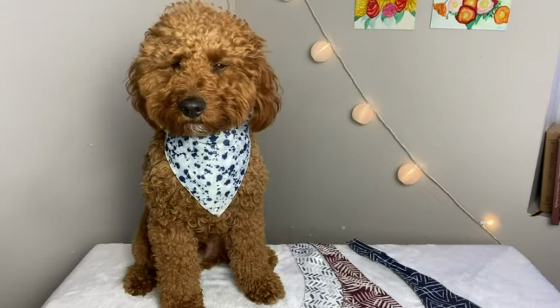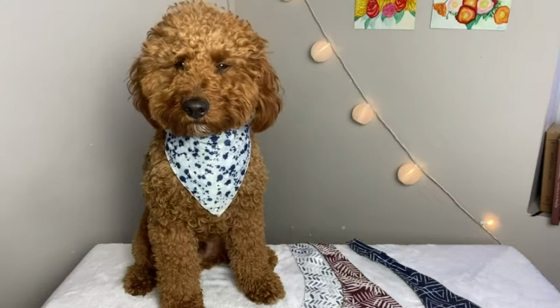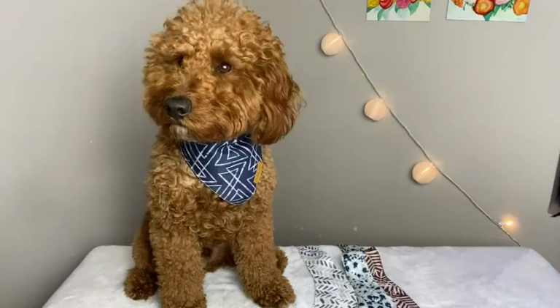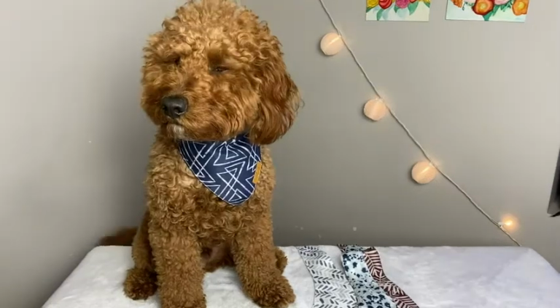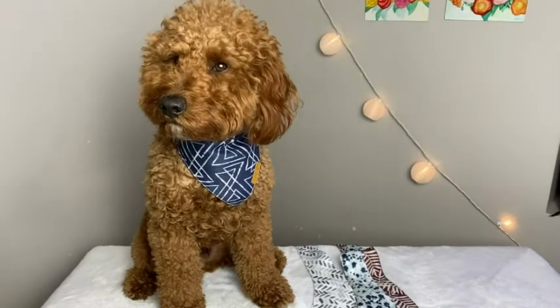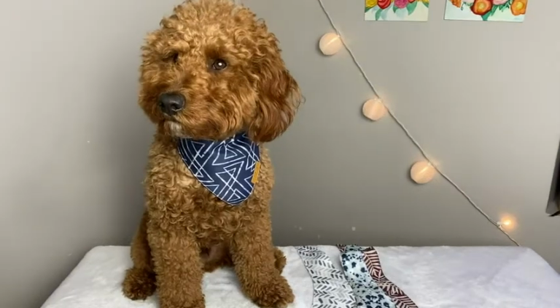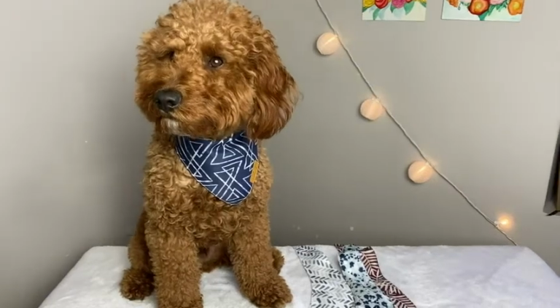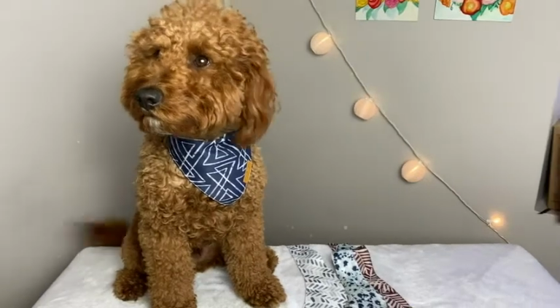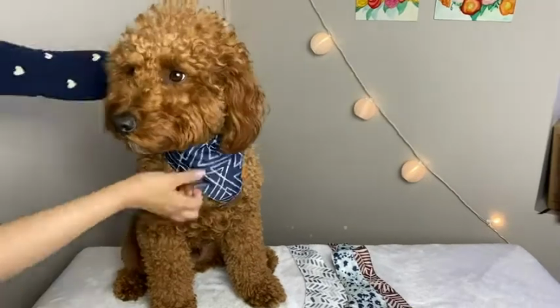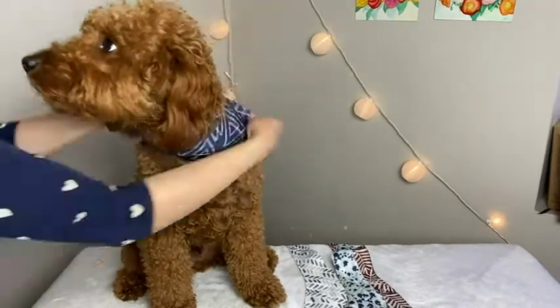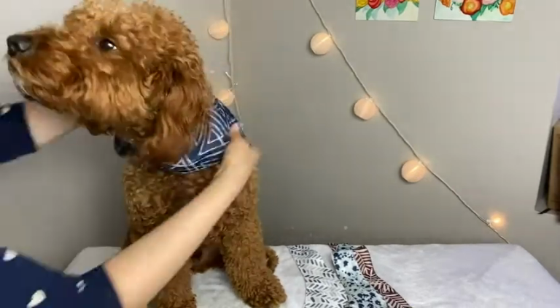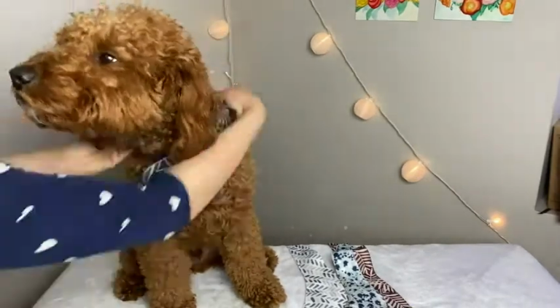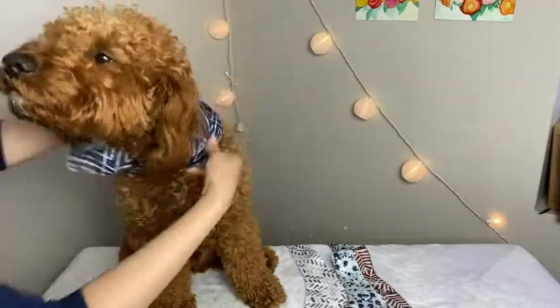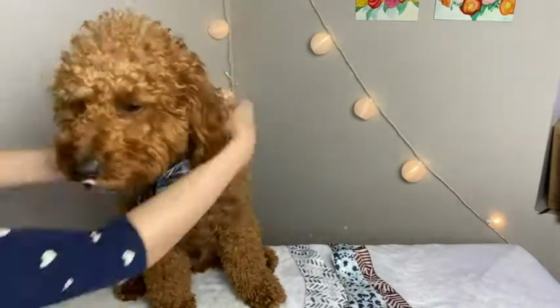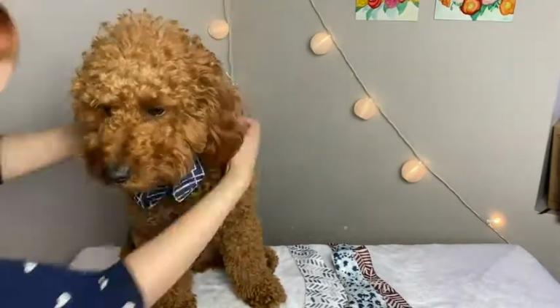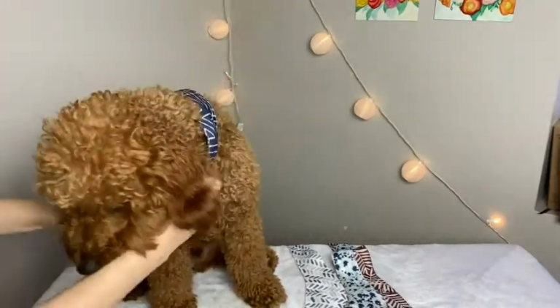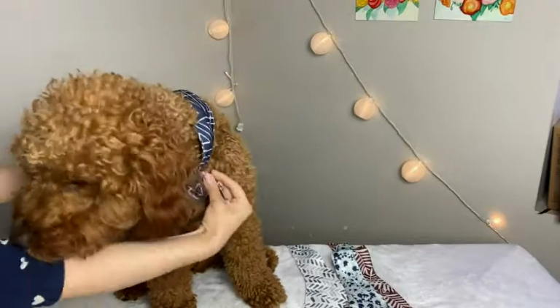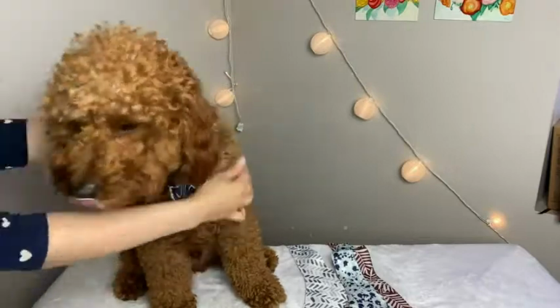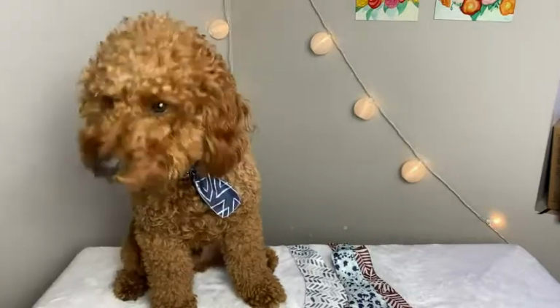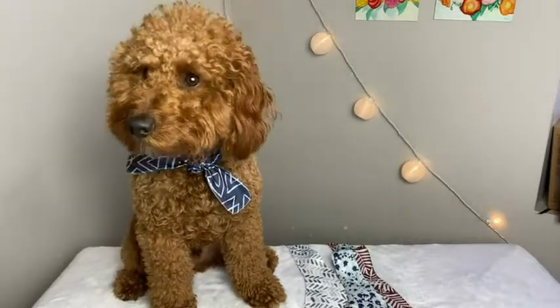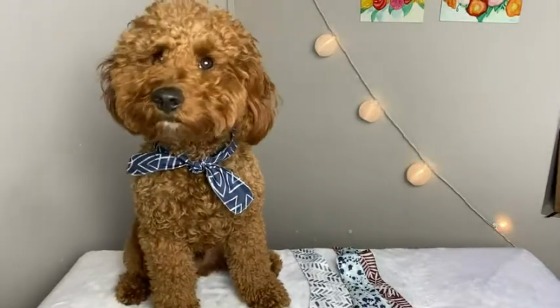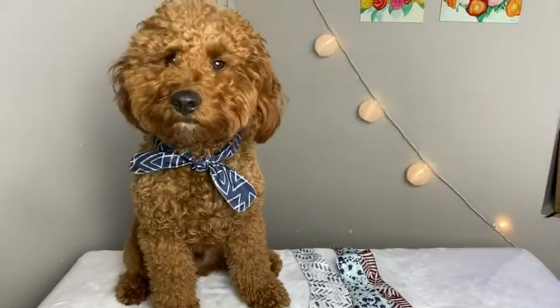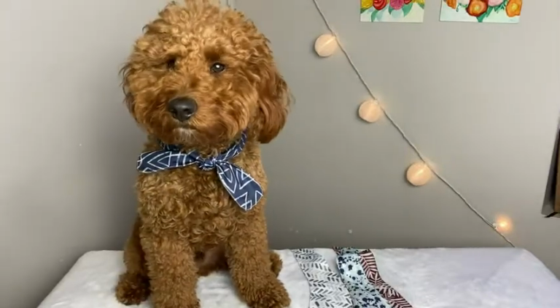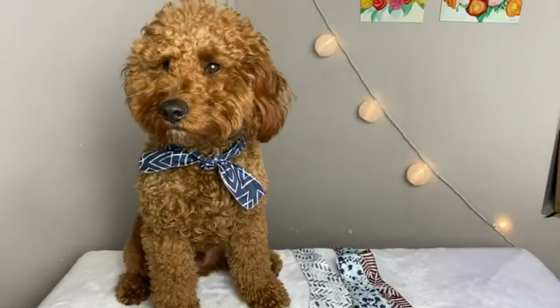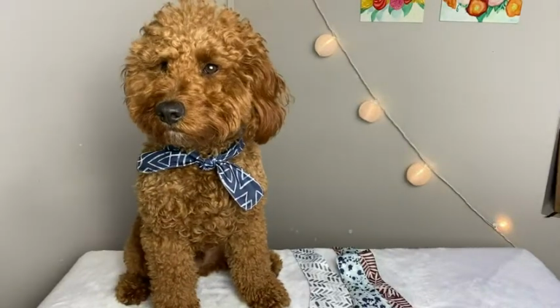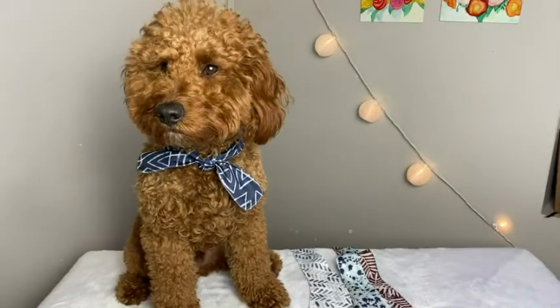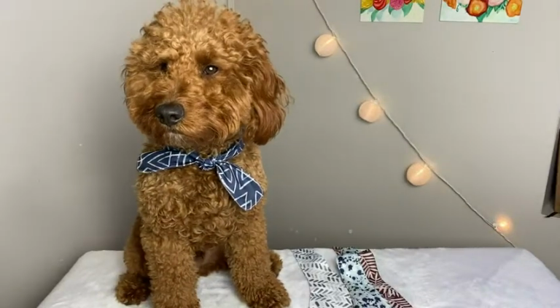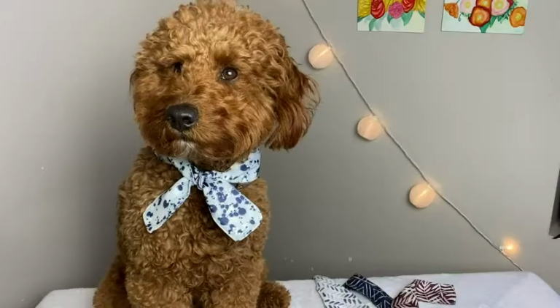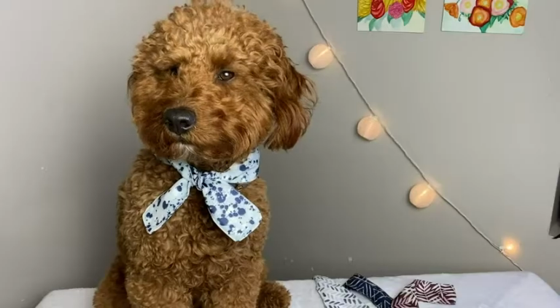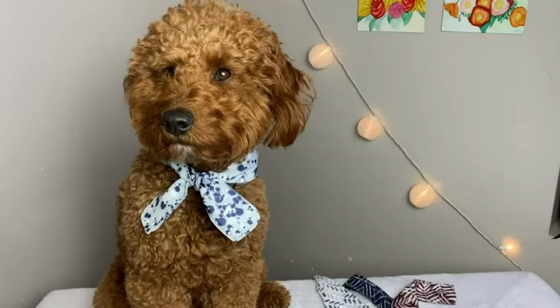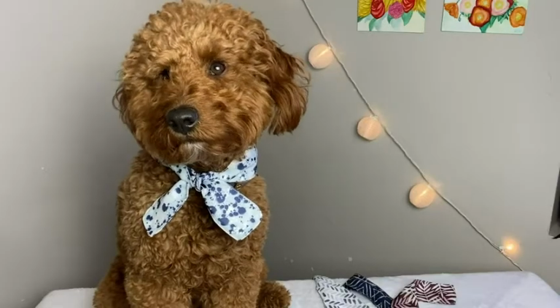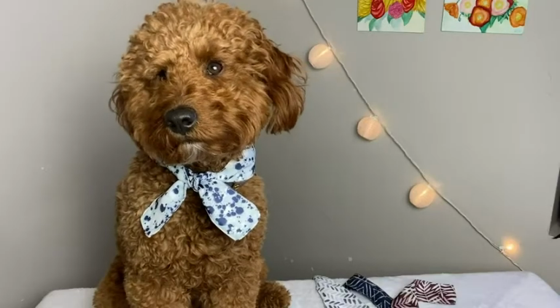What I love also about it is that you can turn the bandana around and you have a whole new look, and you can do this with all of them. It's really cute and fashionable.